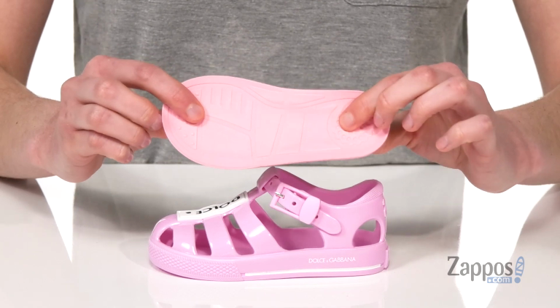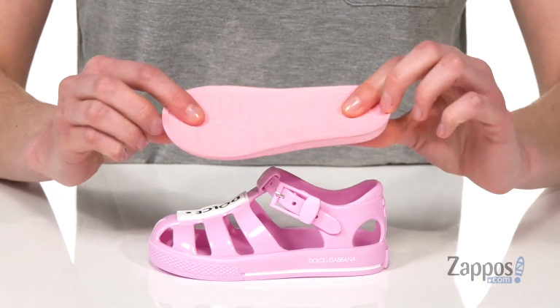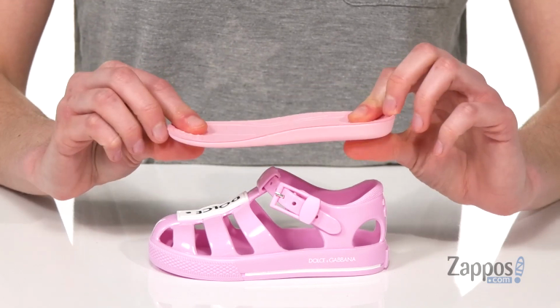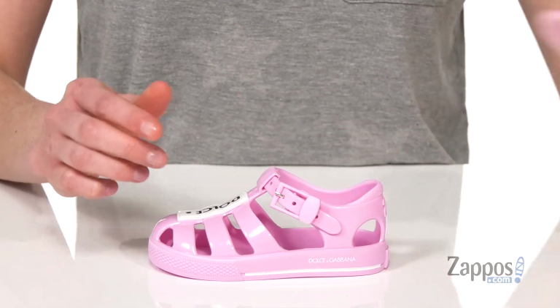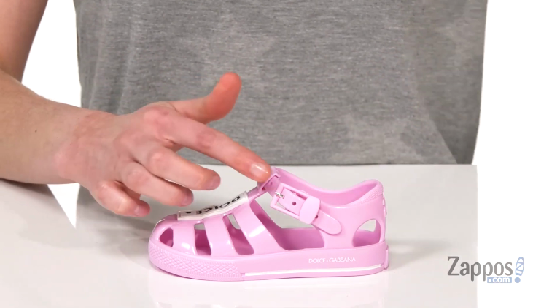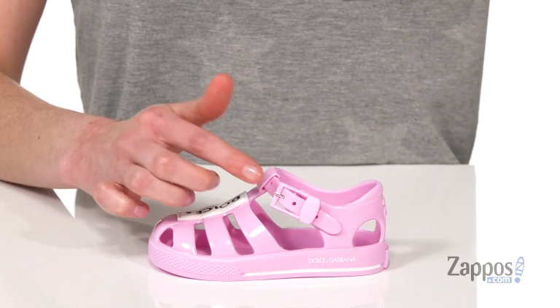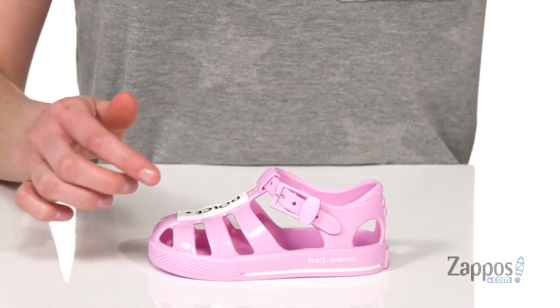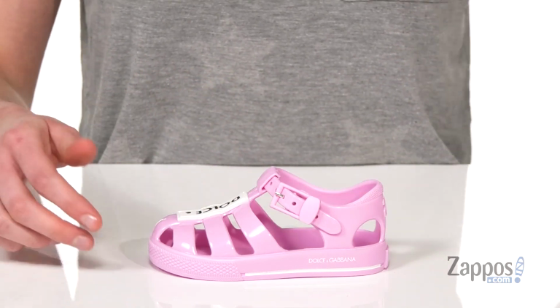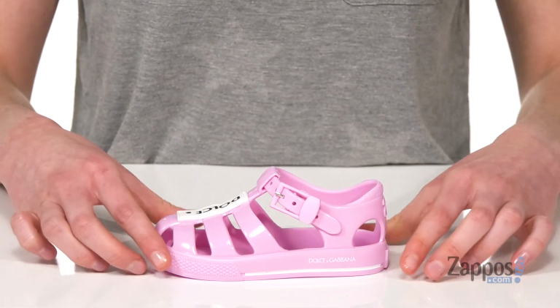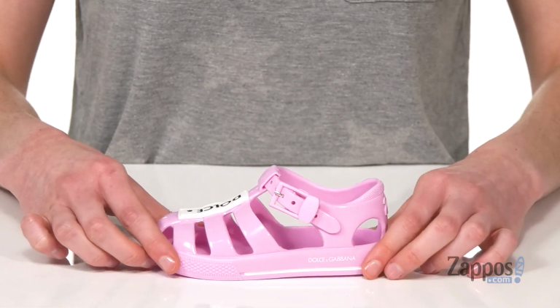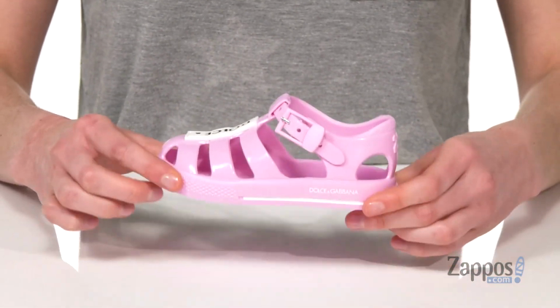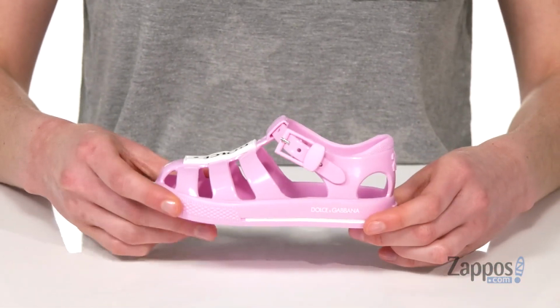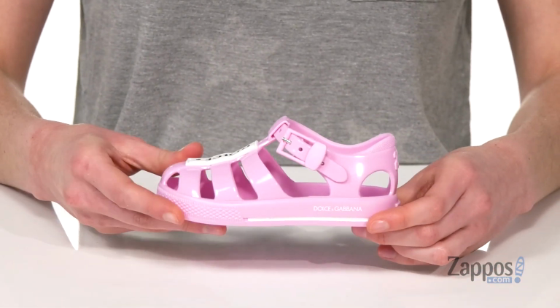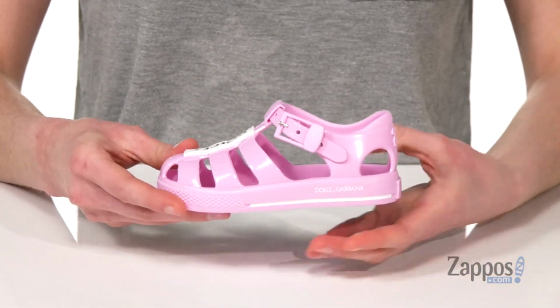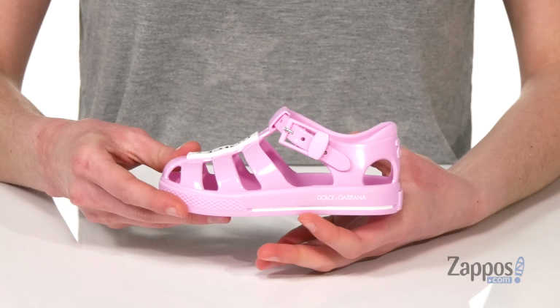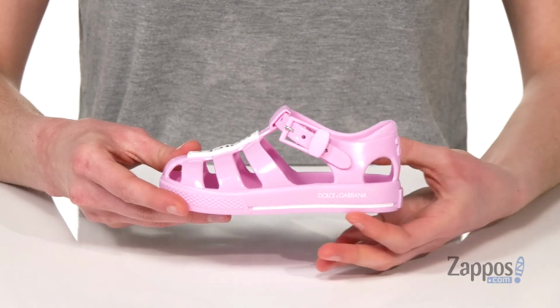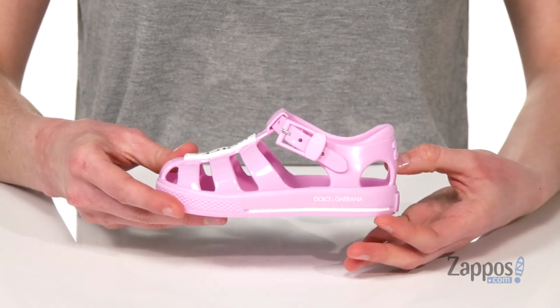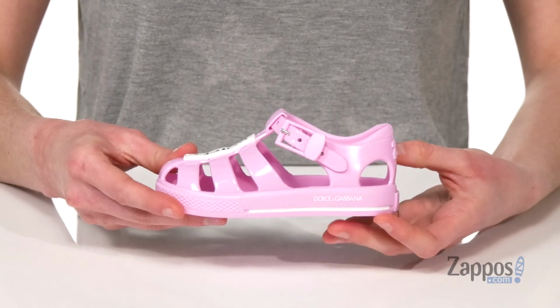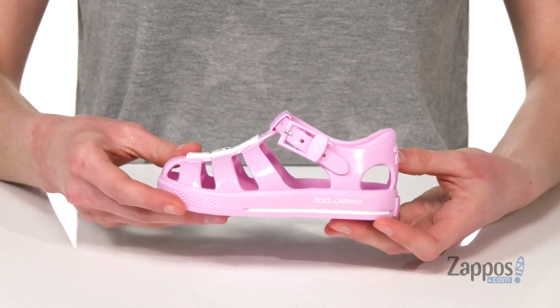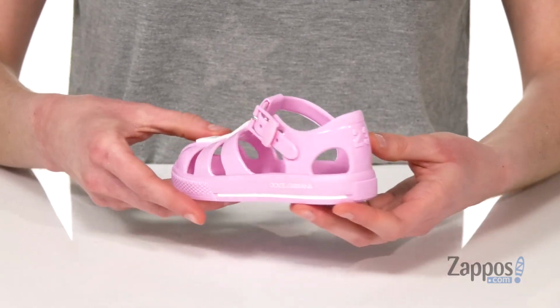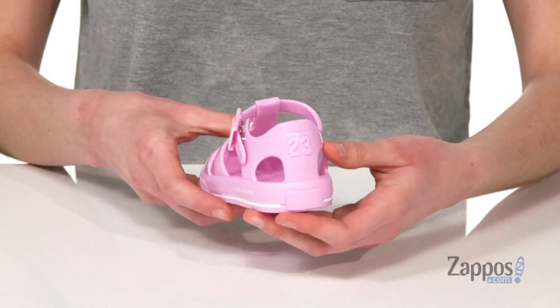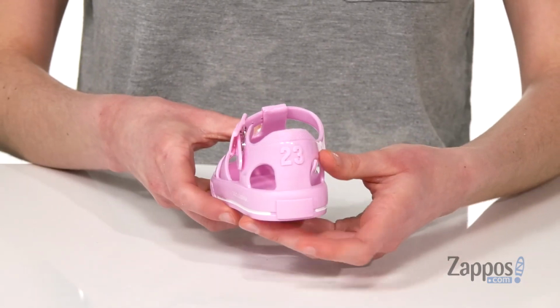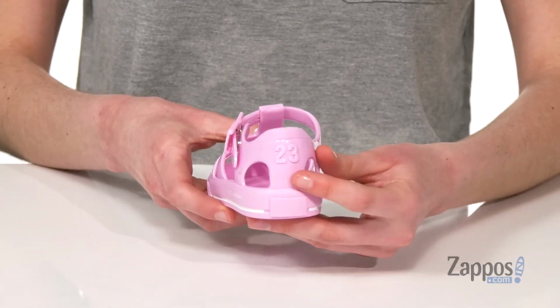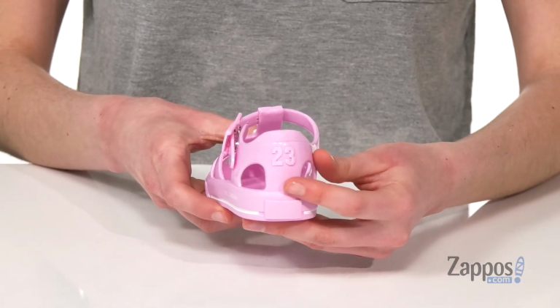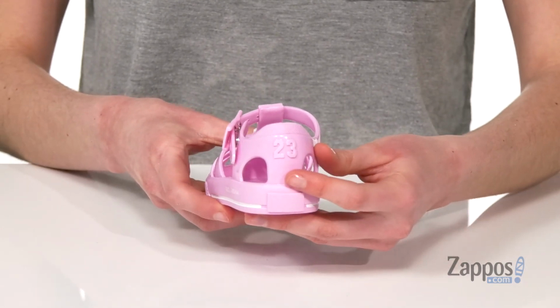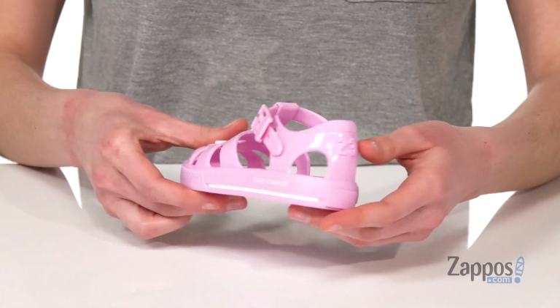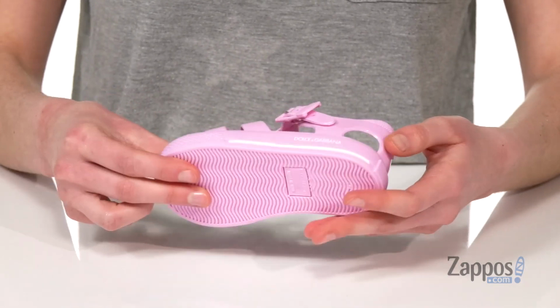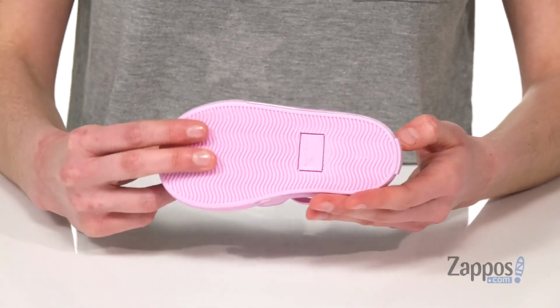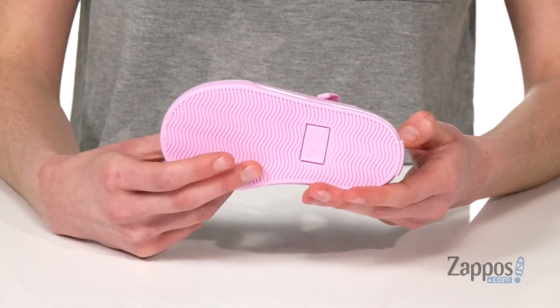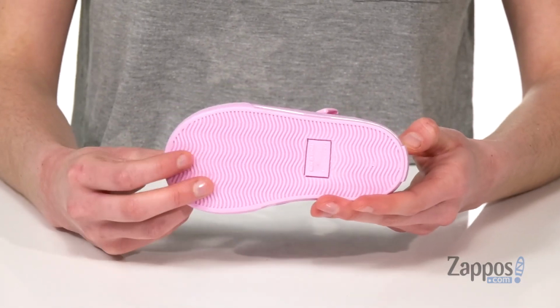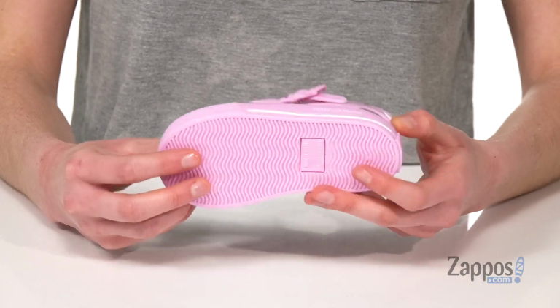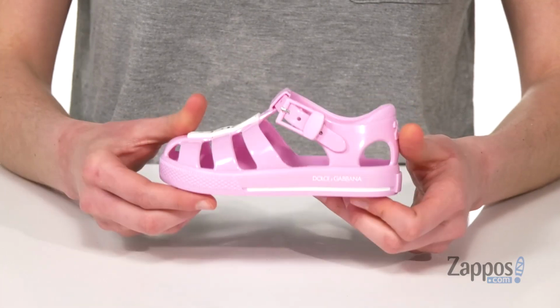Nice and squishy there. Adjustable buckle at the side allows you to customize the fit. You got Dolce & Gabbana at the side there and the 23 at the back, with lots of grip underneath.